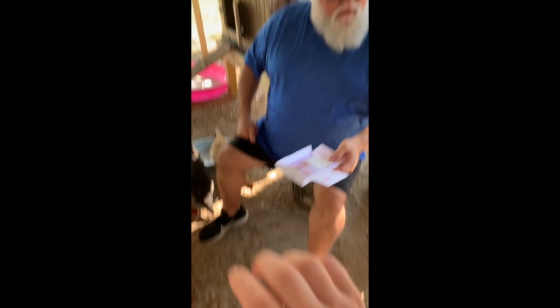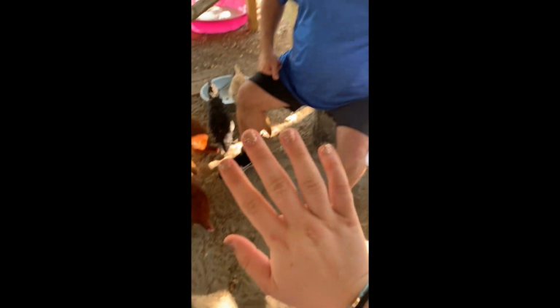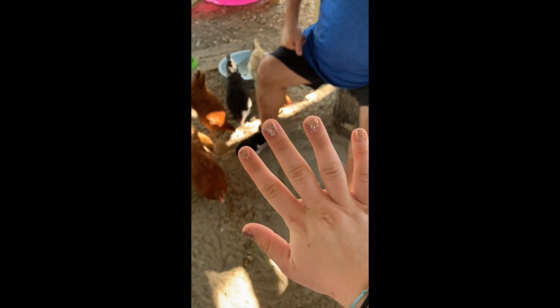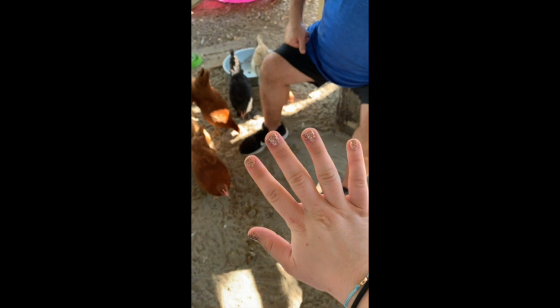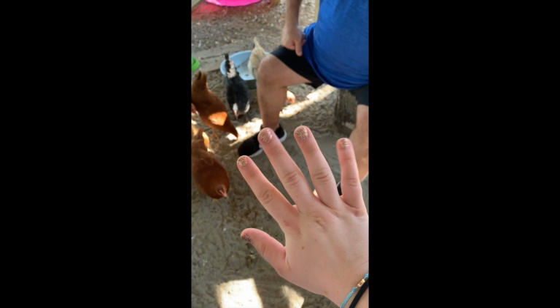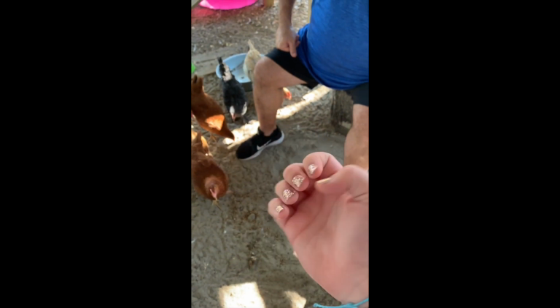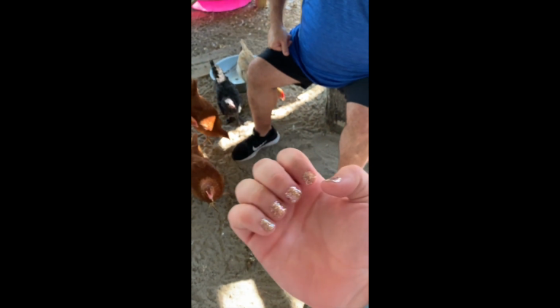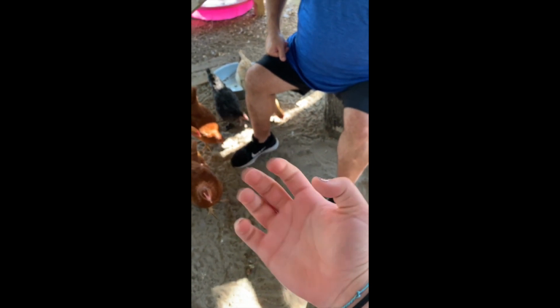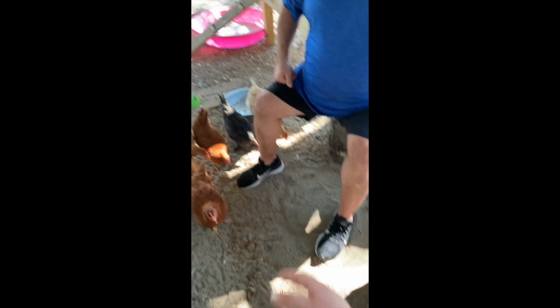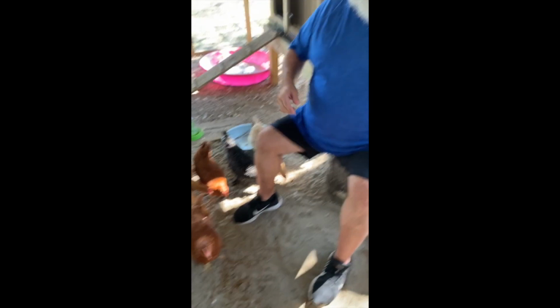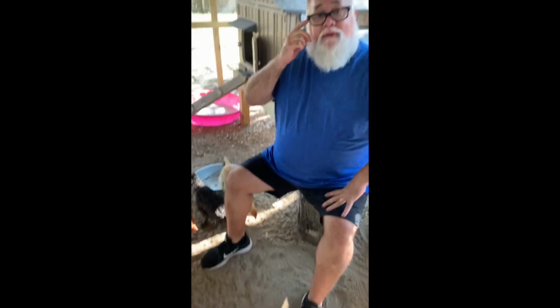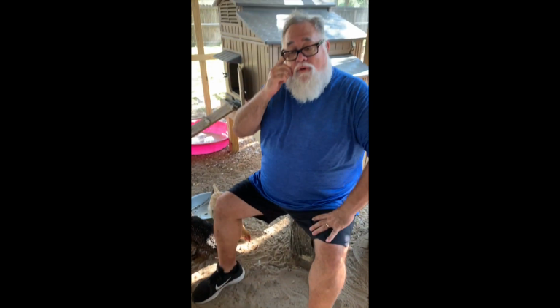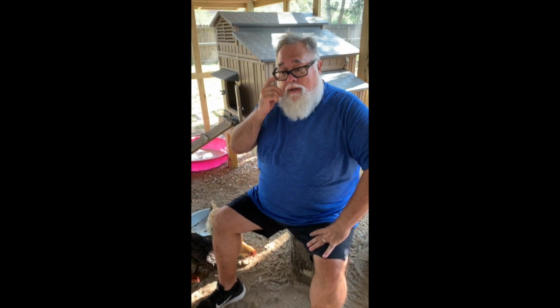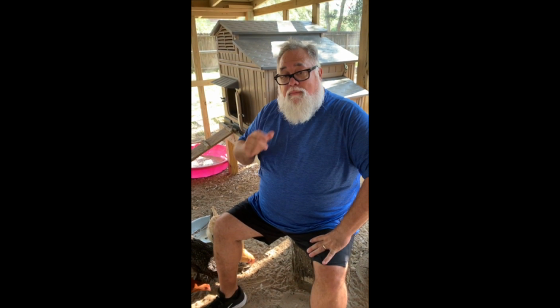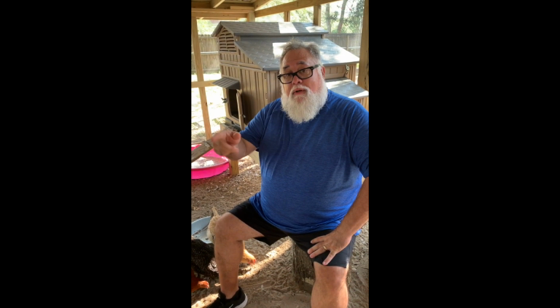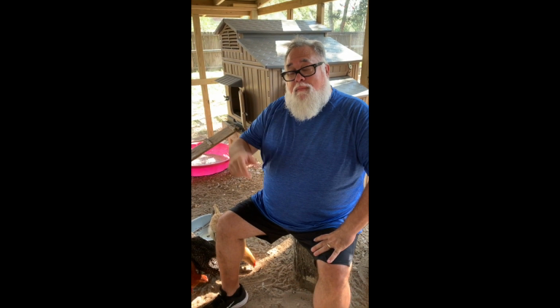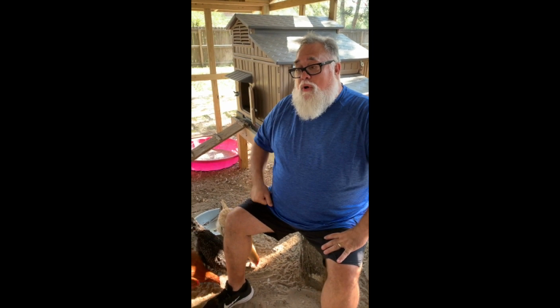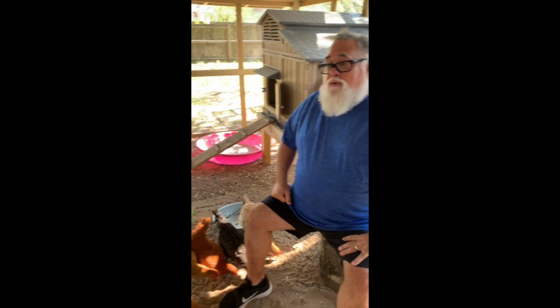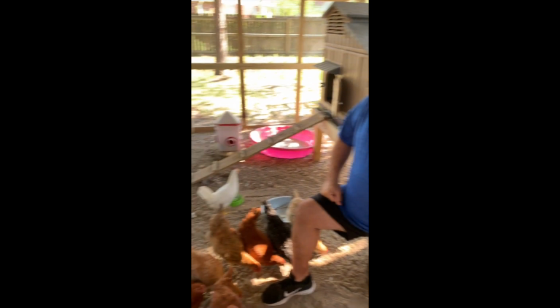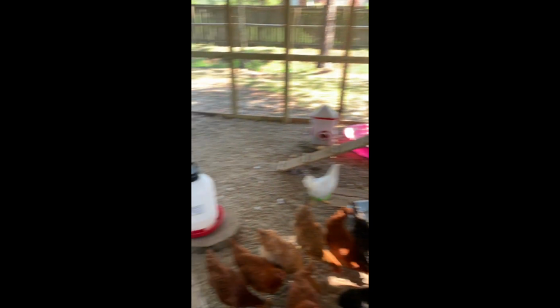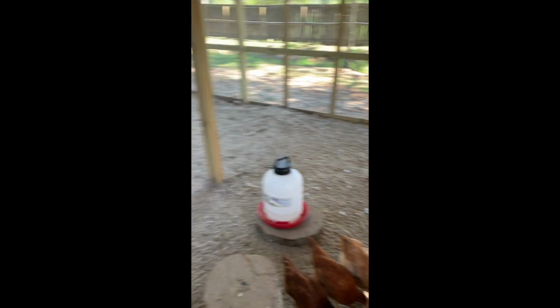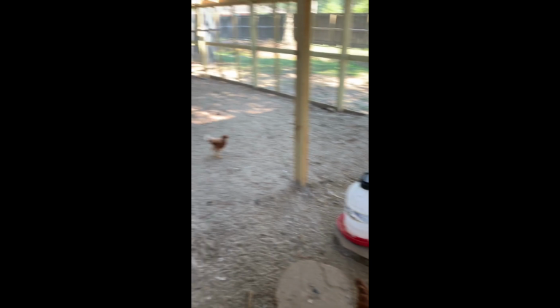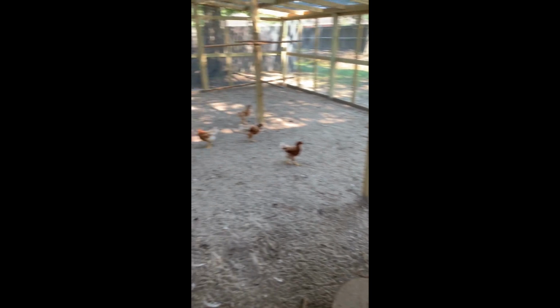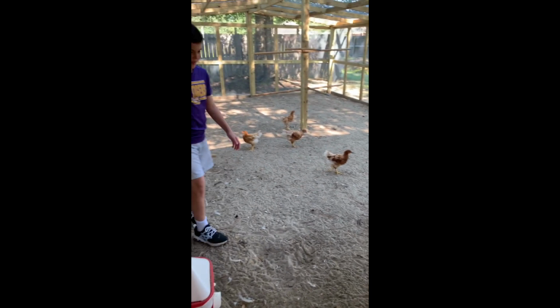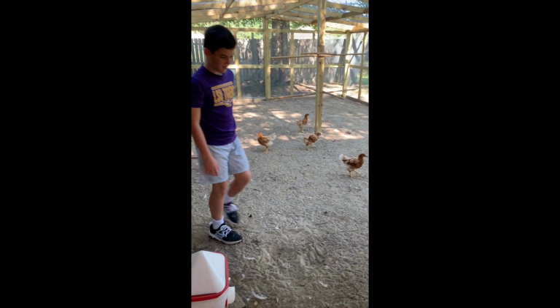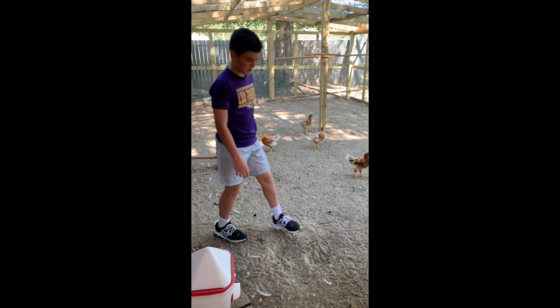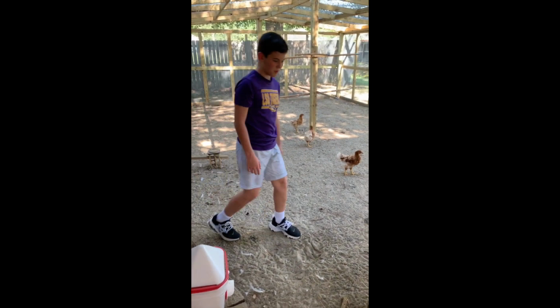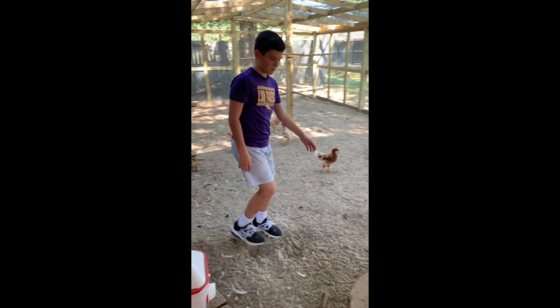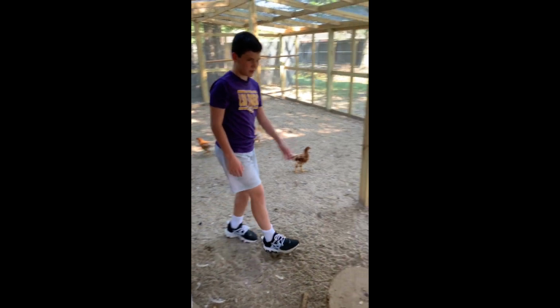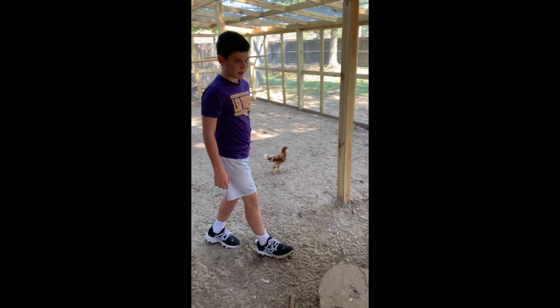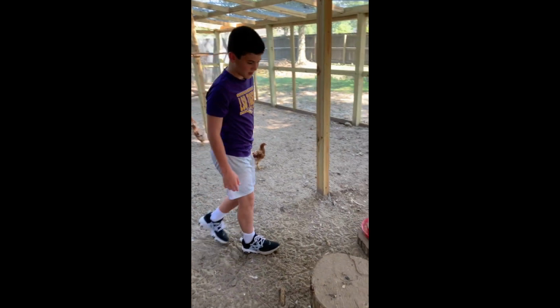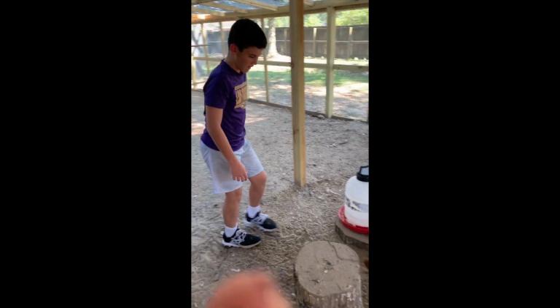But first we've got to catch a chicken, so my boy Luke here is gonna catch us a chicken. Luke catches a chicken, boy!